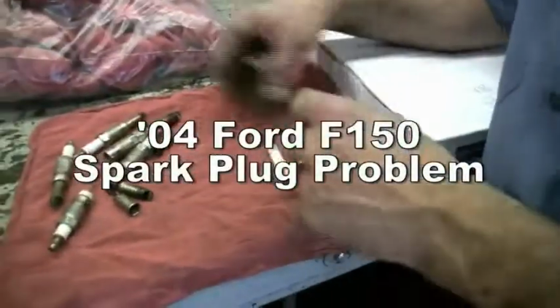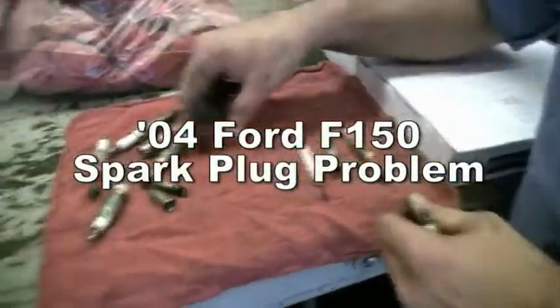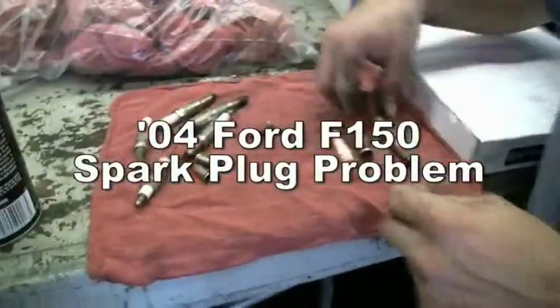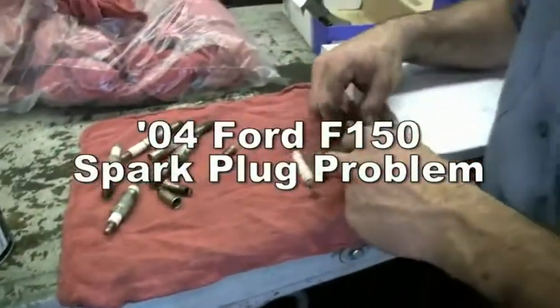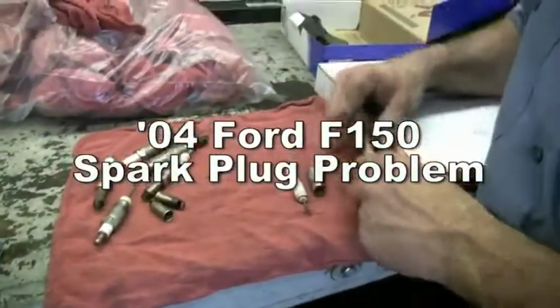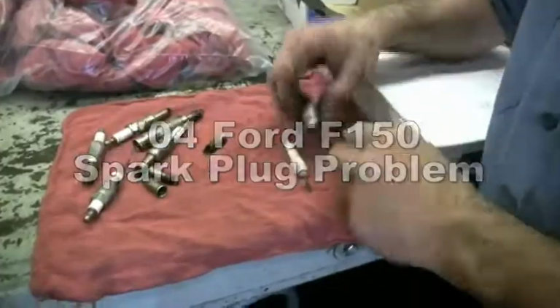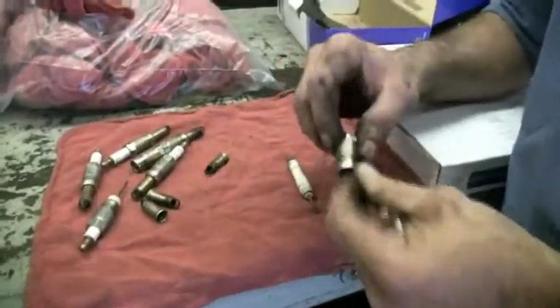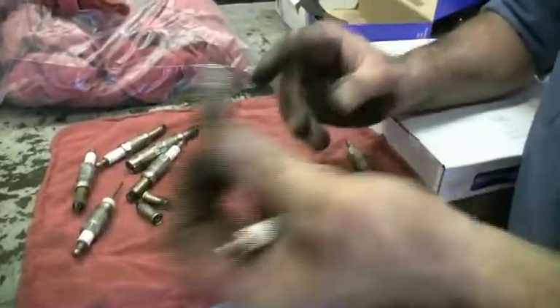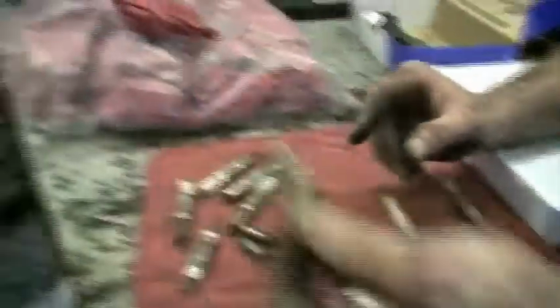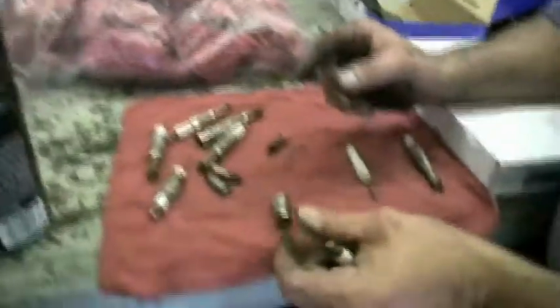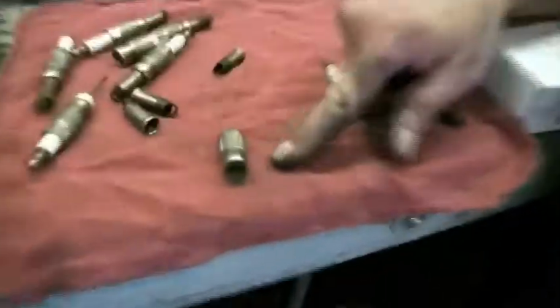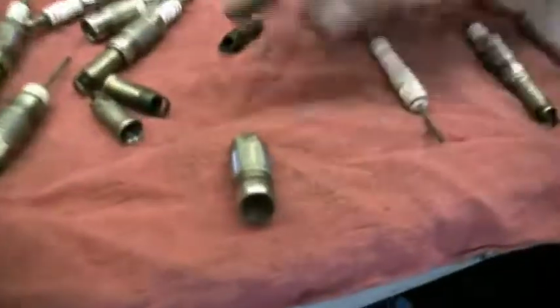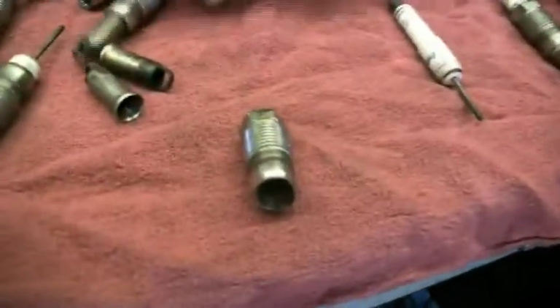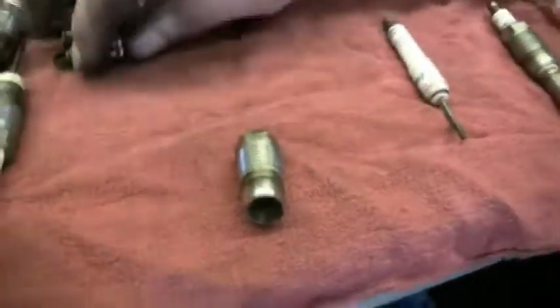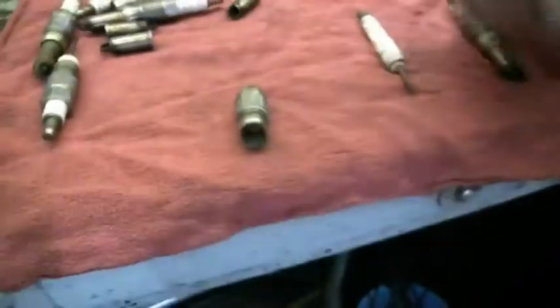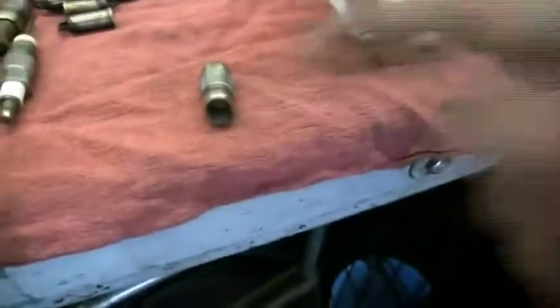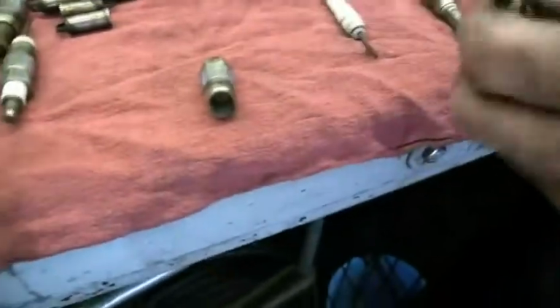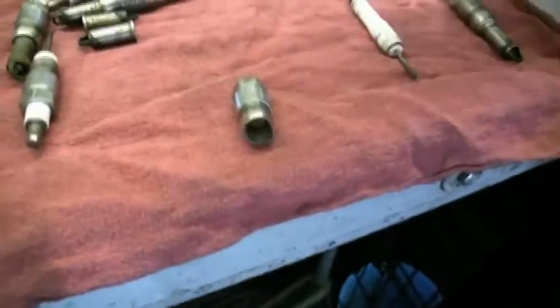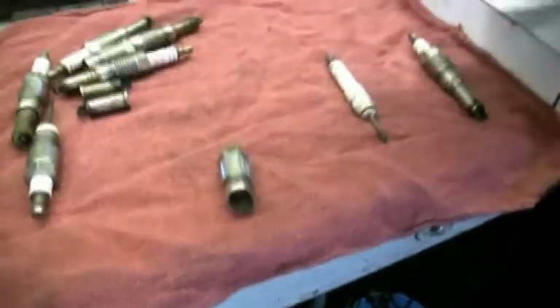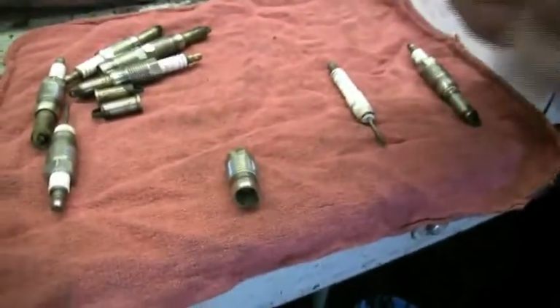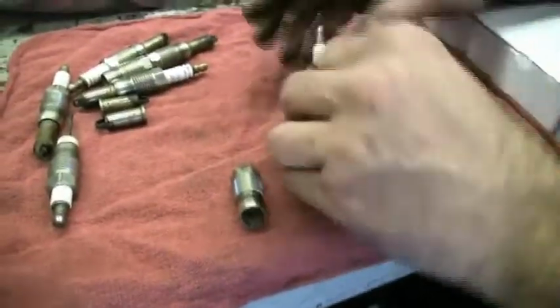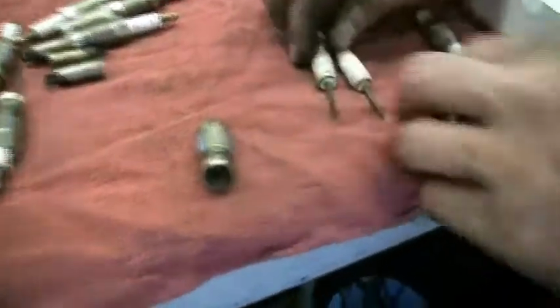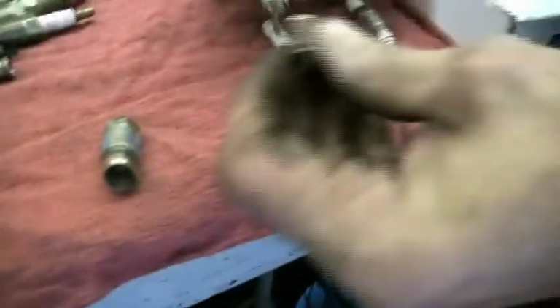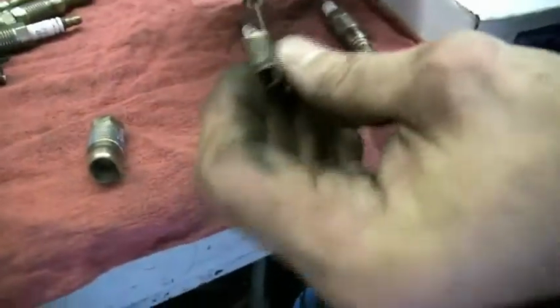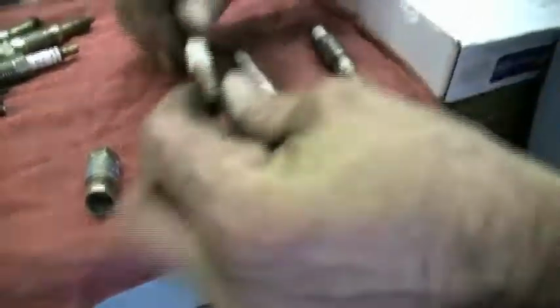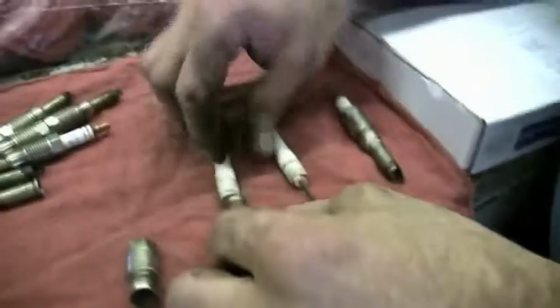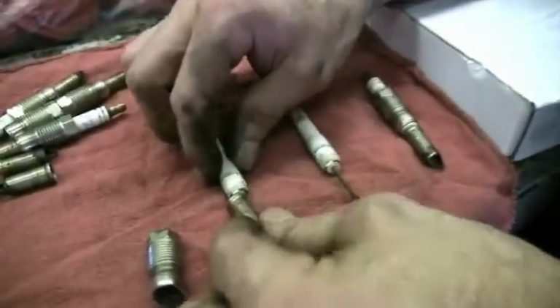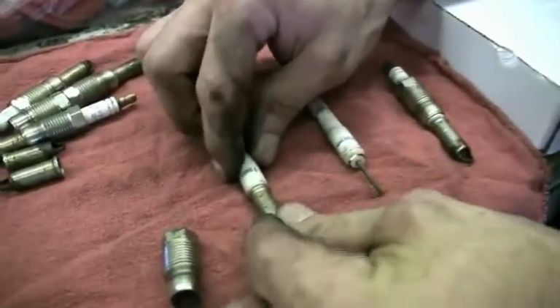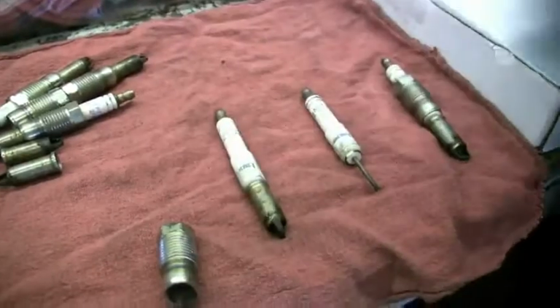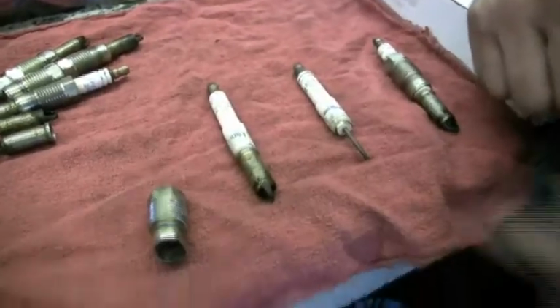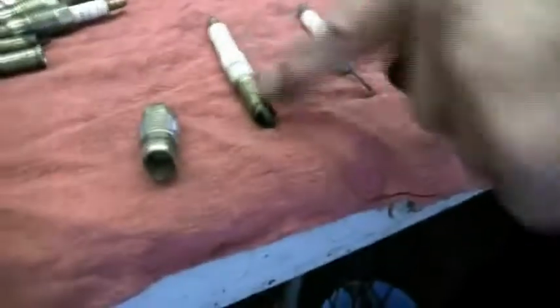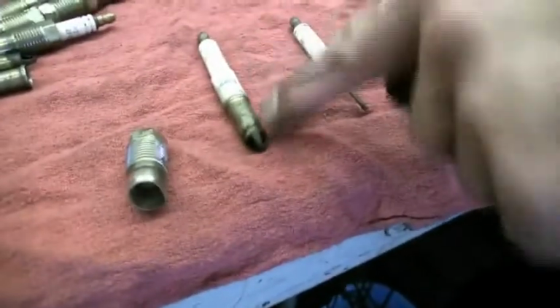Sometimes just this piece comes out. Which piece is that? Just that piece. And when that piece comes out, that leaves these two pieces inside. These two pieces.